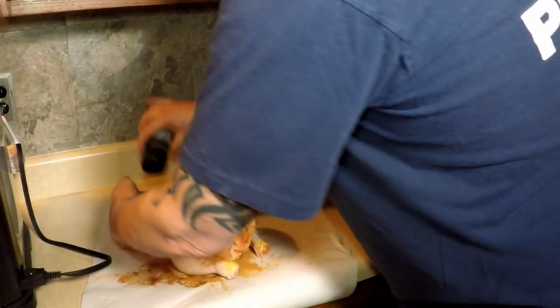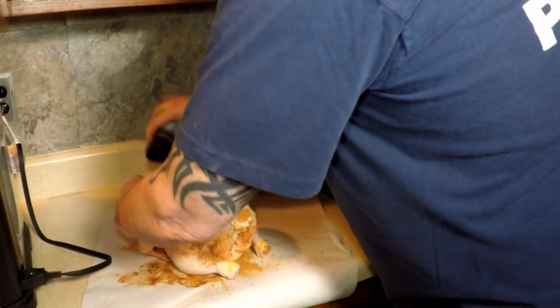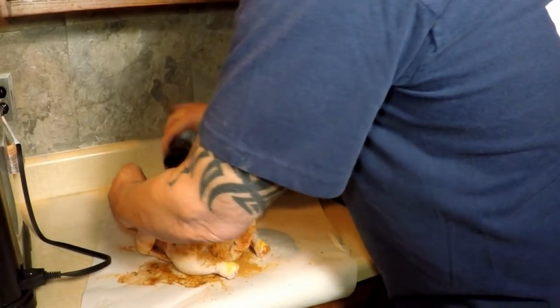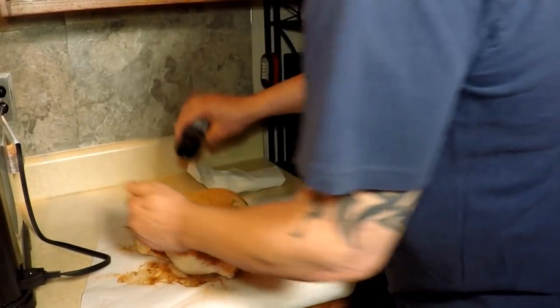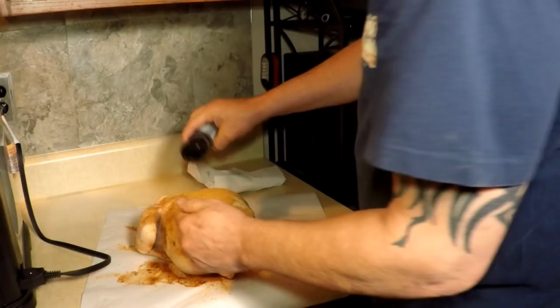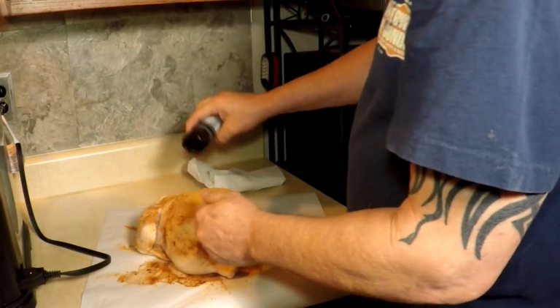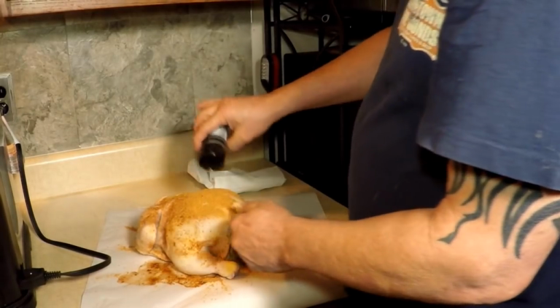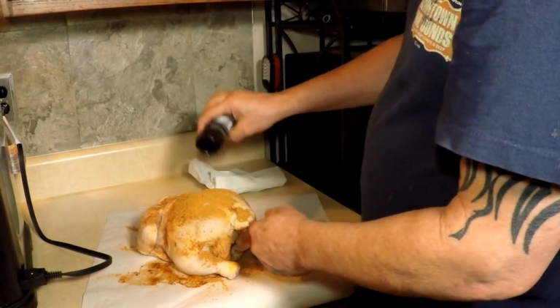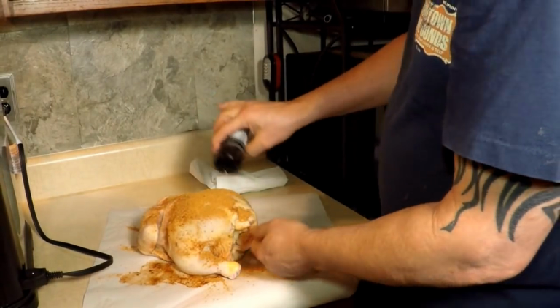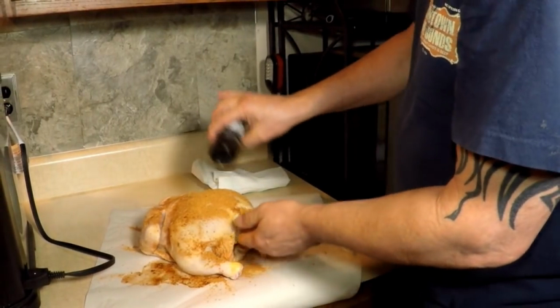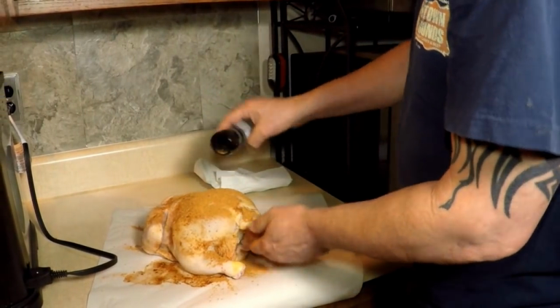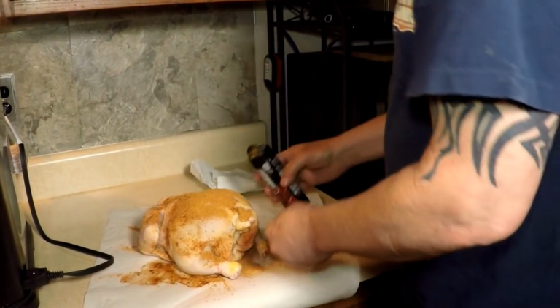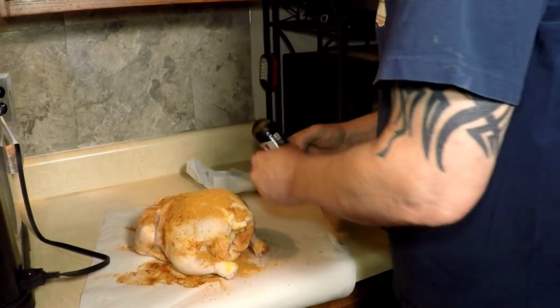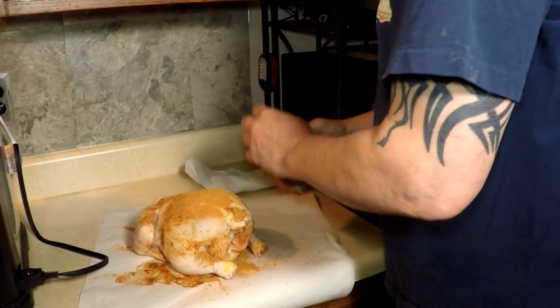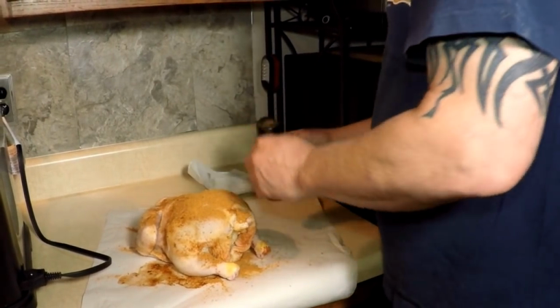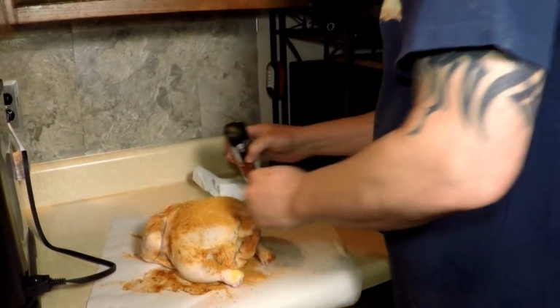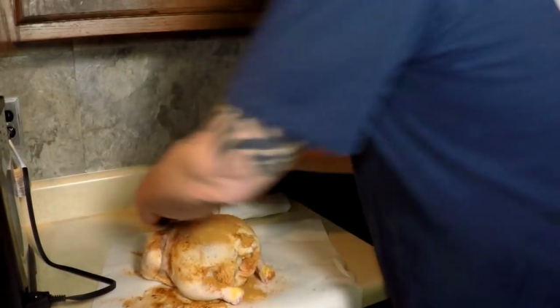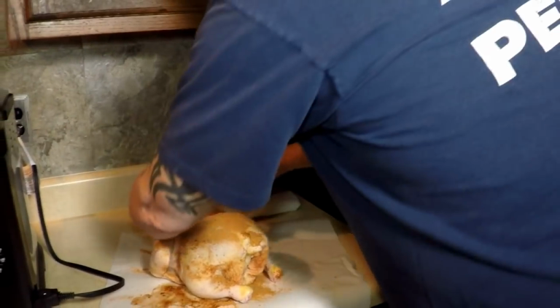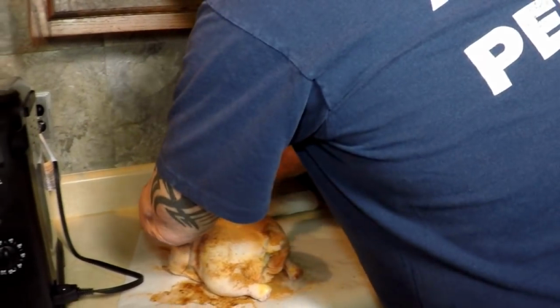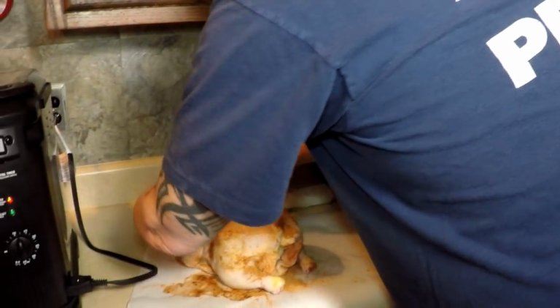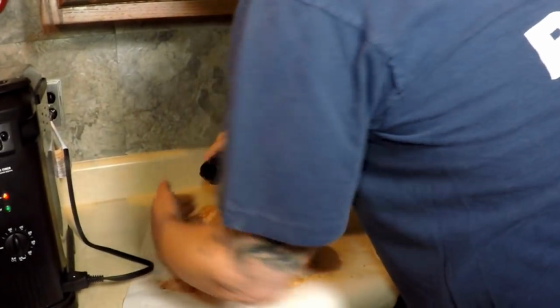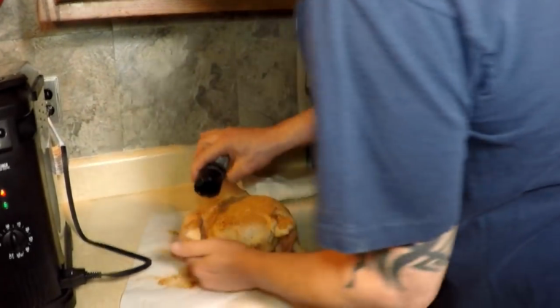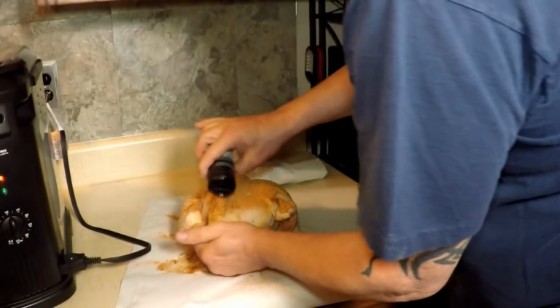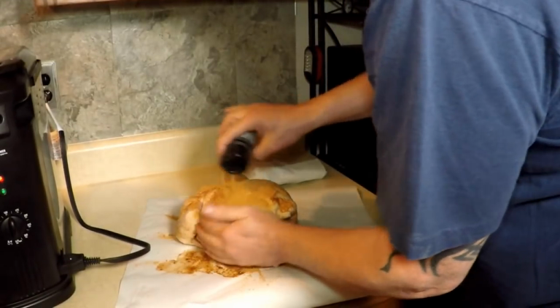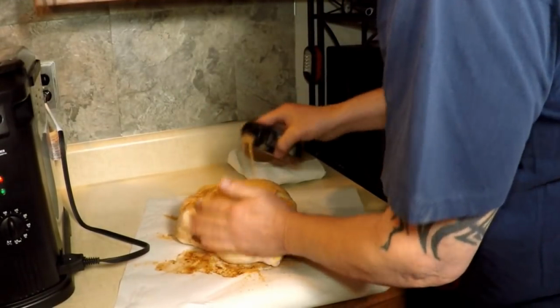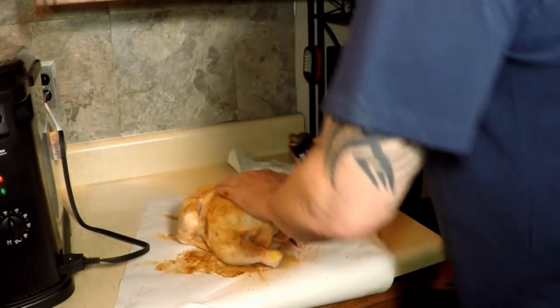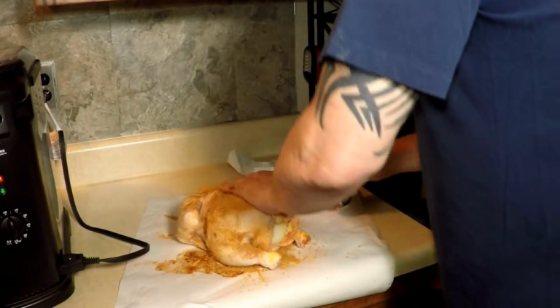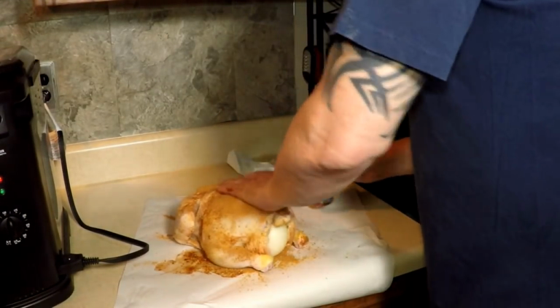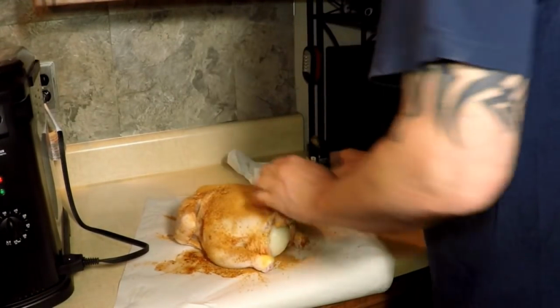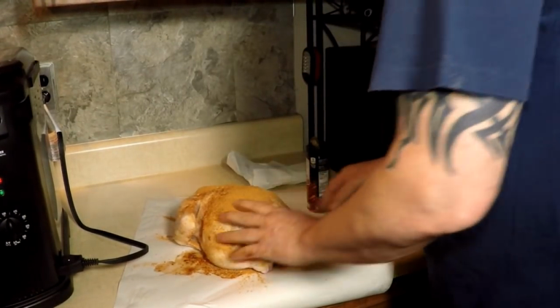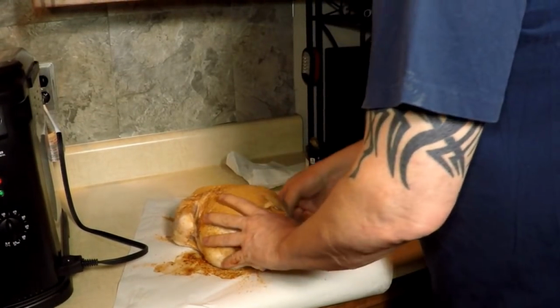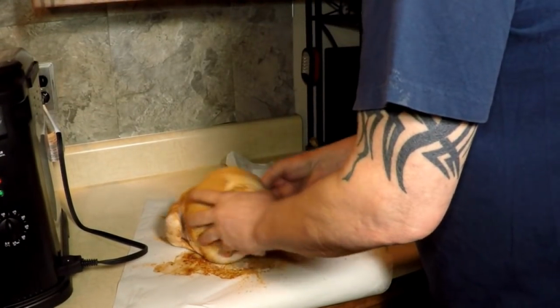Now if you don't have a big Masterbuilt Butterball turkey fryer, you can just put this in your deep fryer, or cut it in half and do half a chicken in there, depending on how big your deep fryer is.